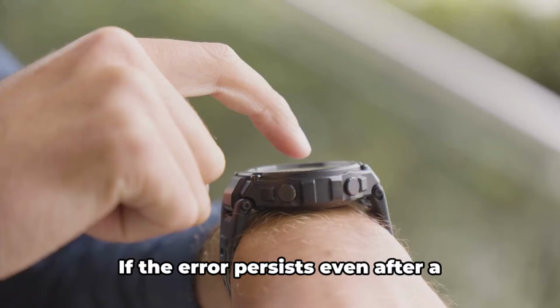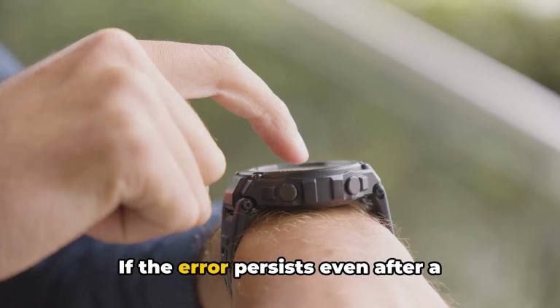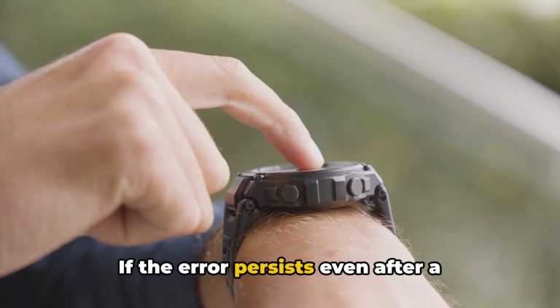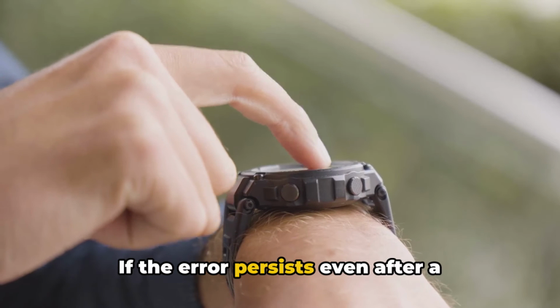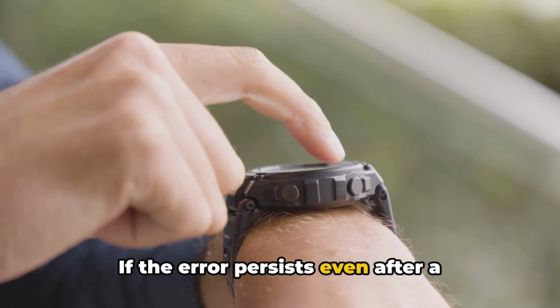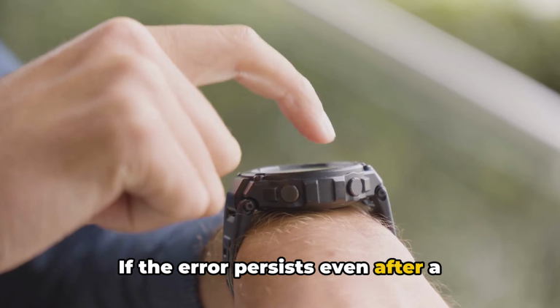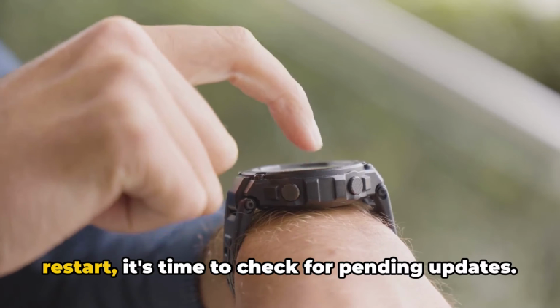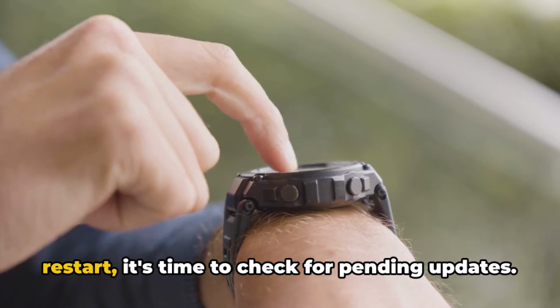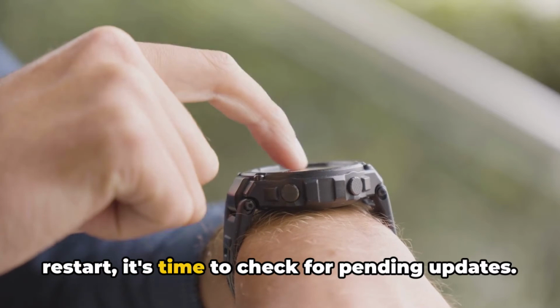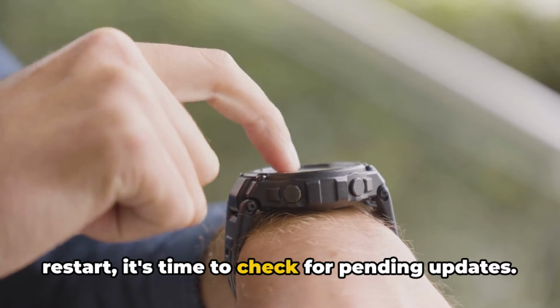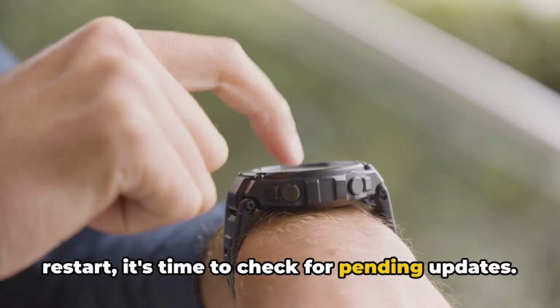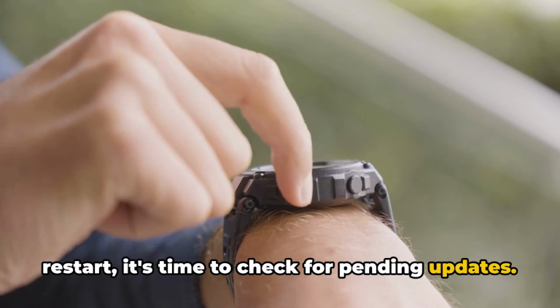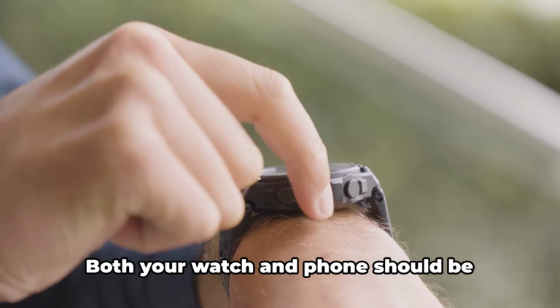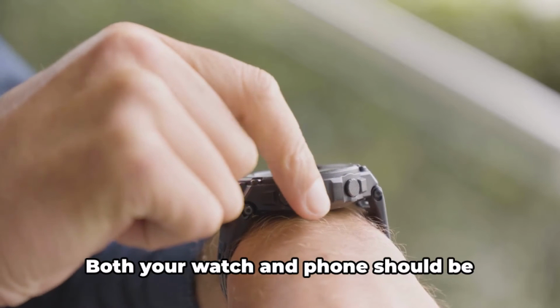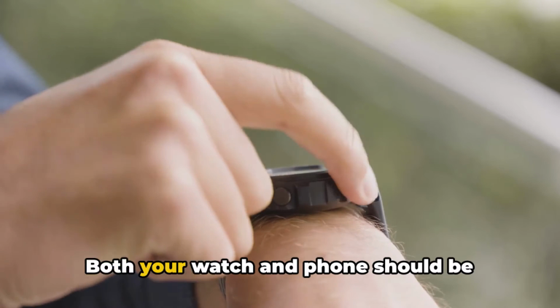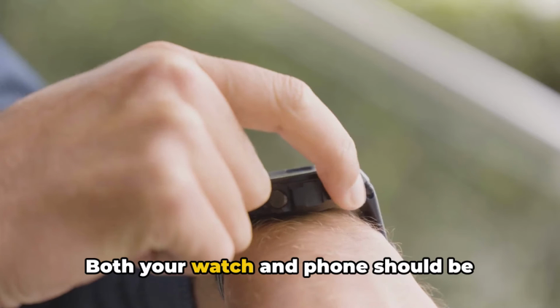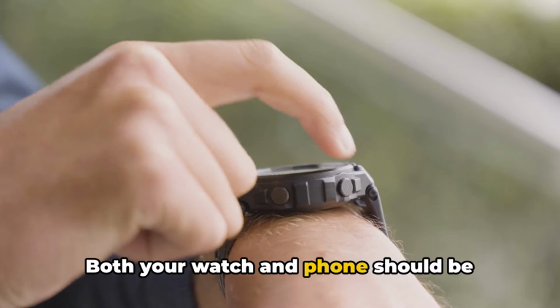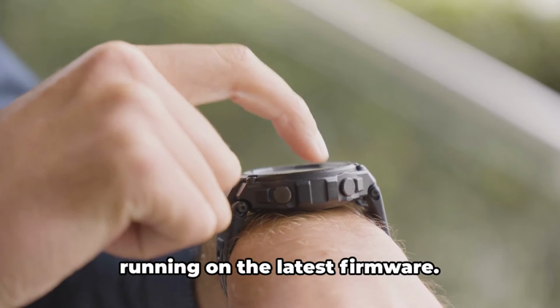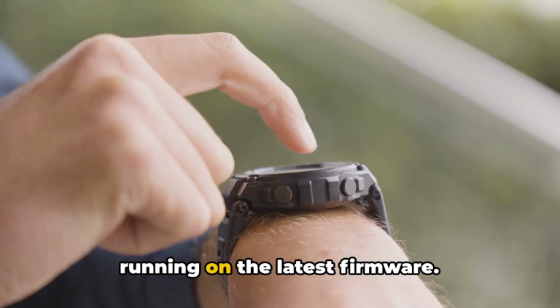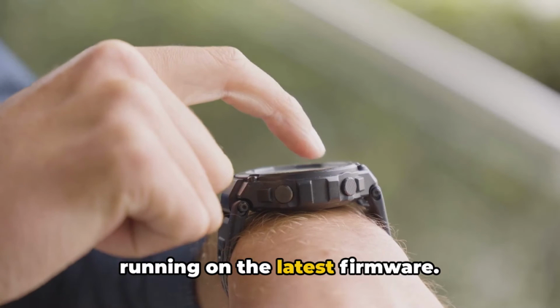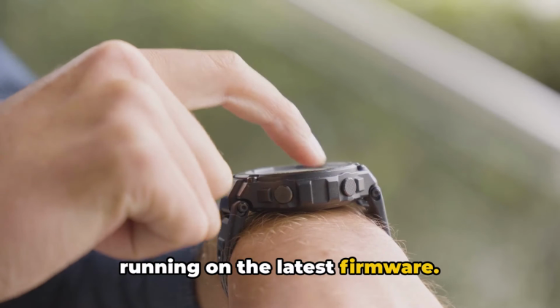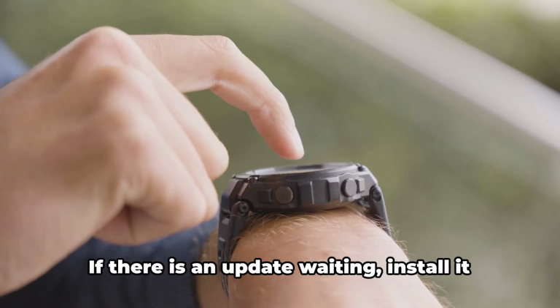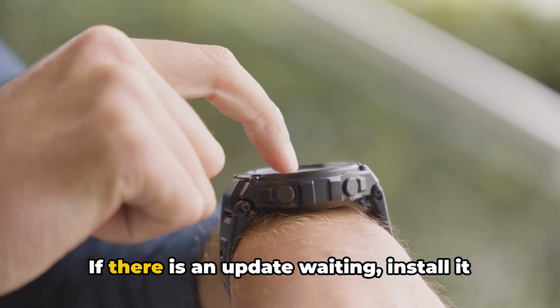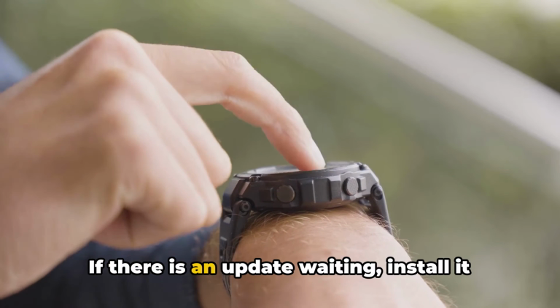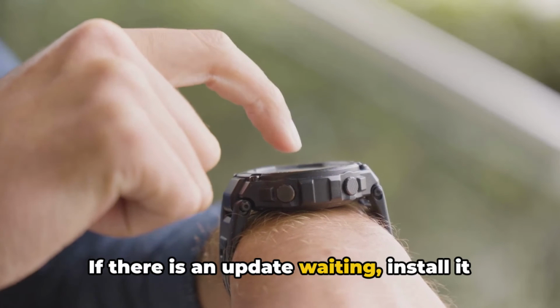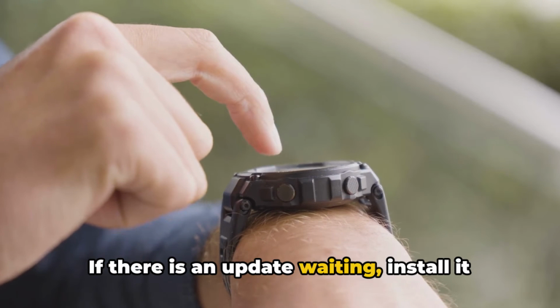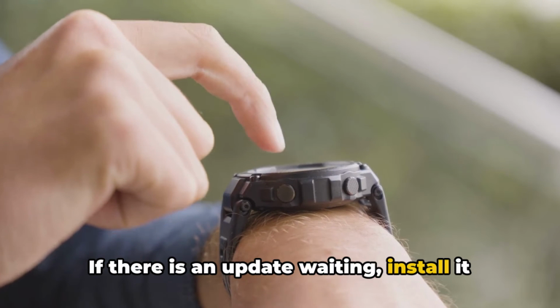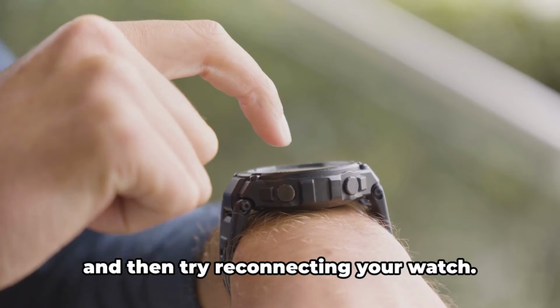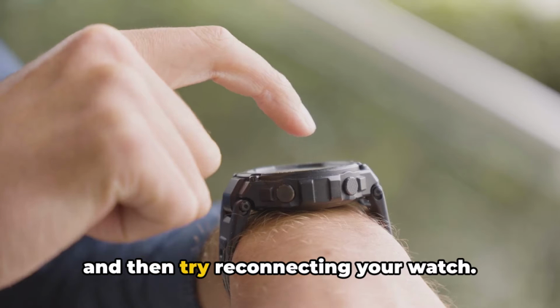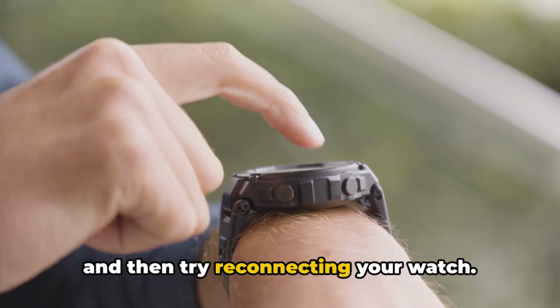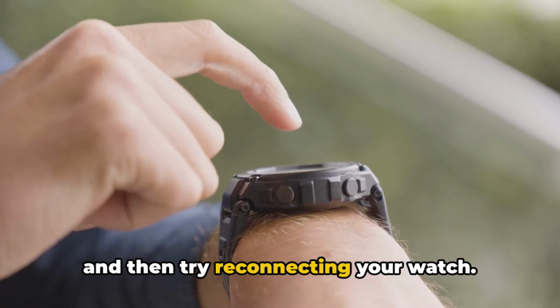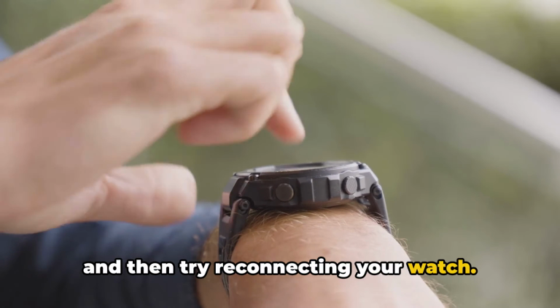If the error persists even after a restart, it's time to check for pending updates. Both your watch and phone should be running on the latest firmware. If there is an update waiting, install it and then try reconnecting your watch.